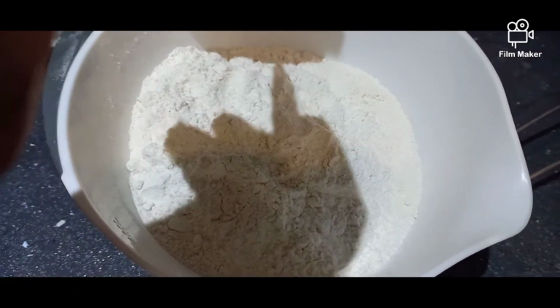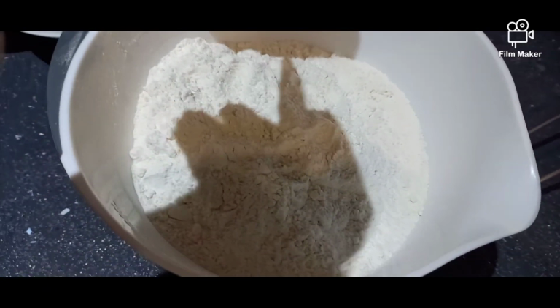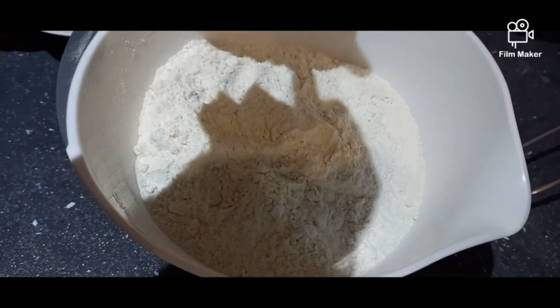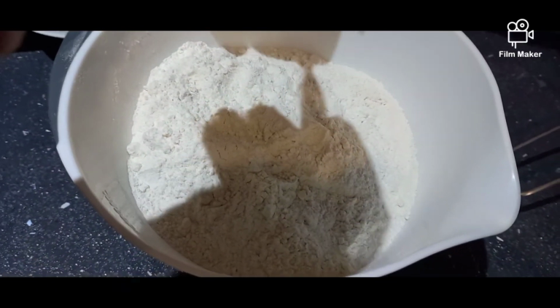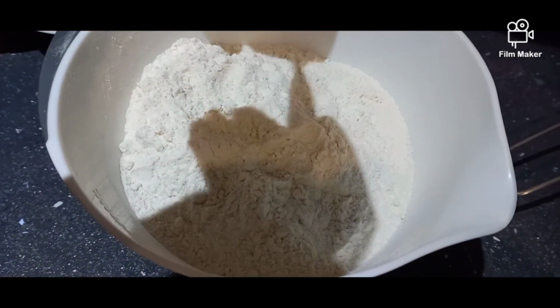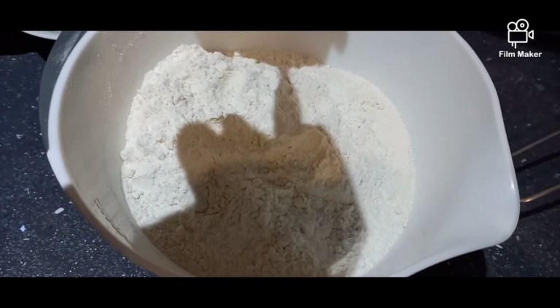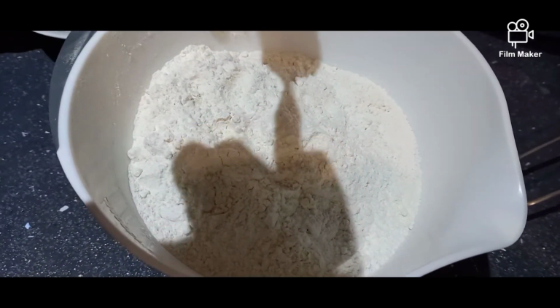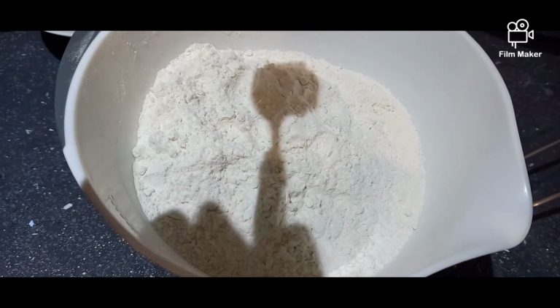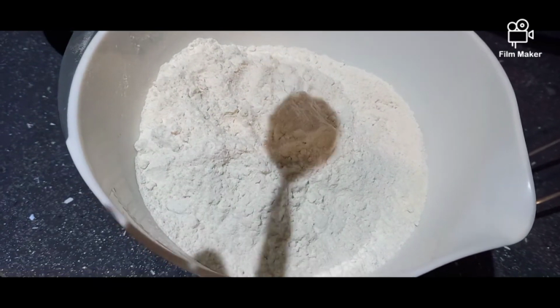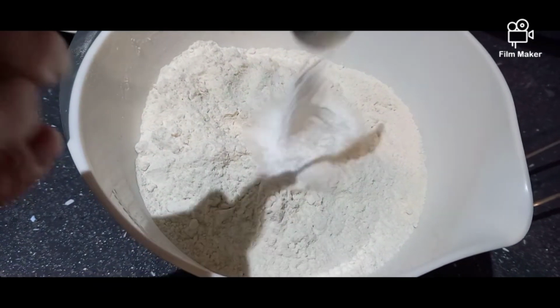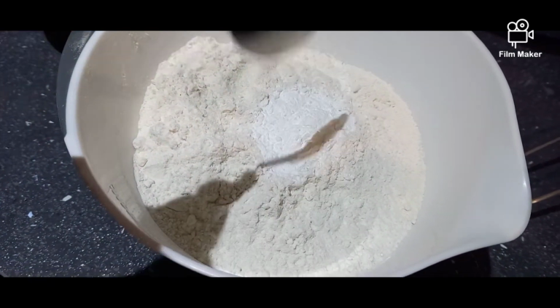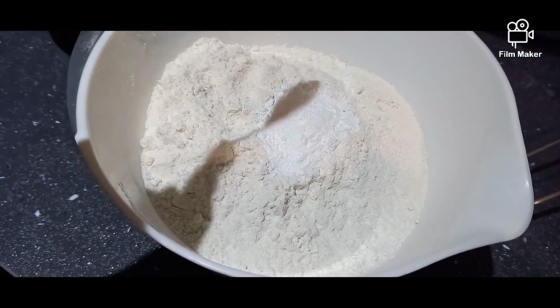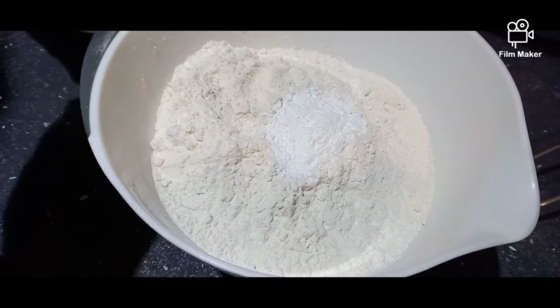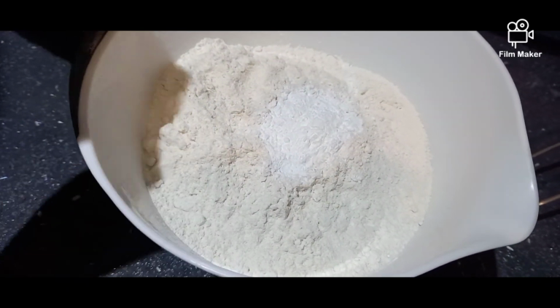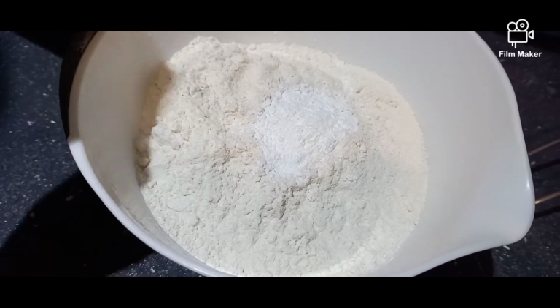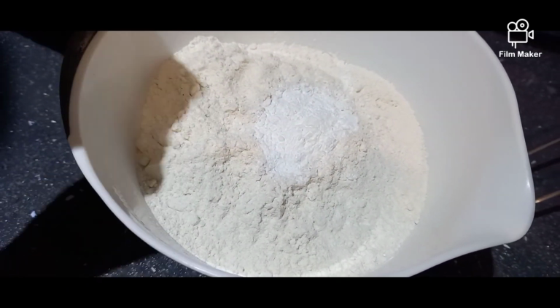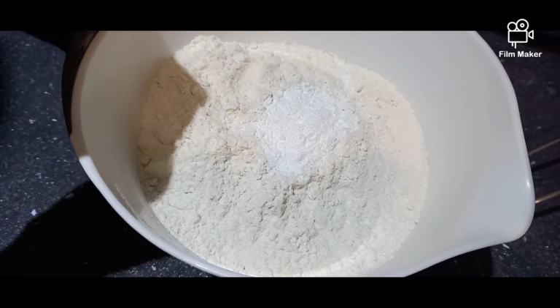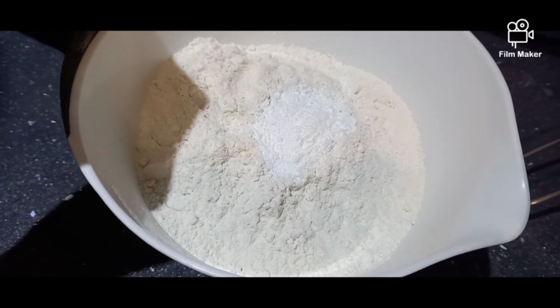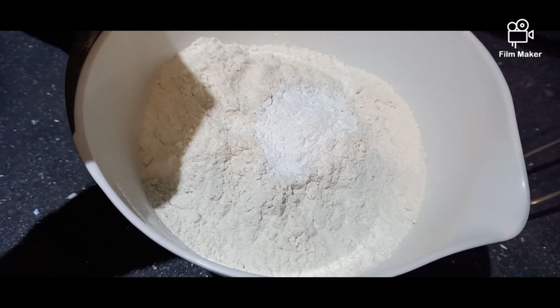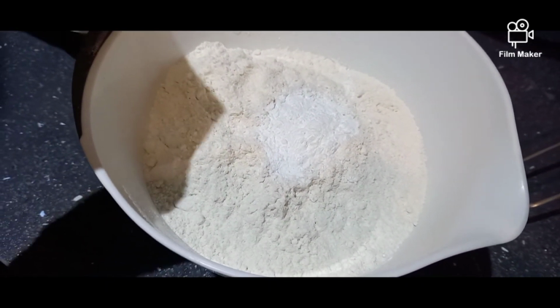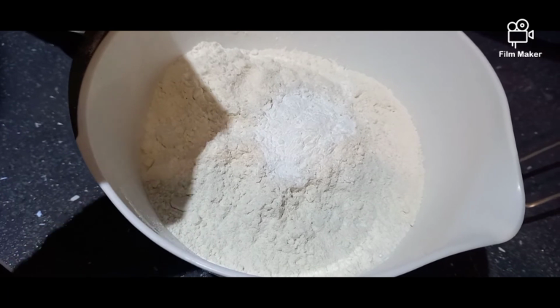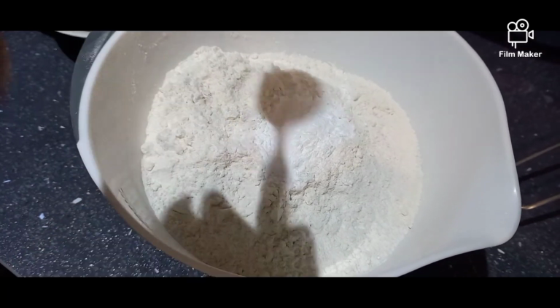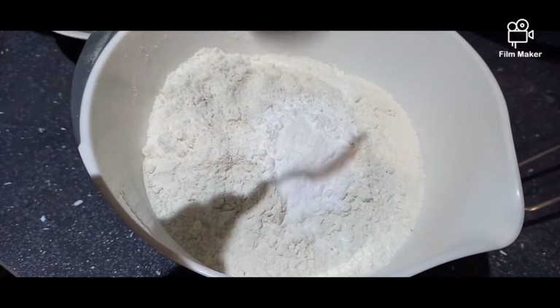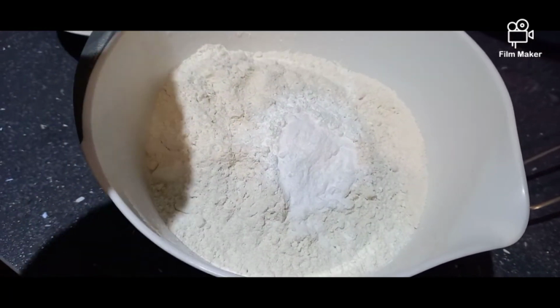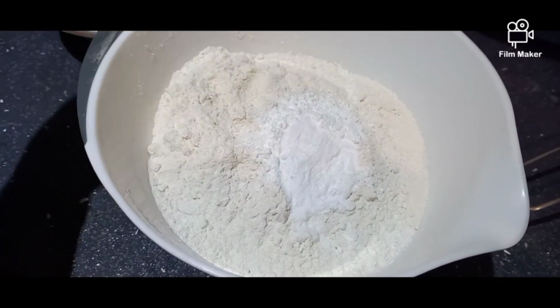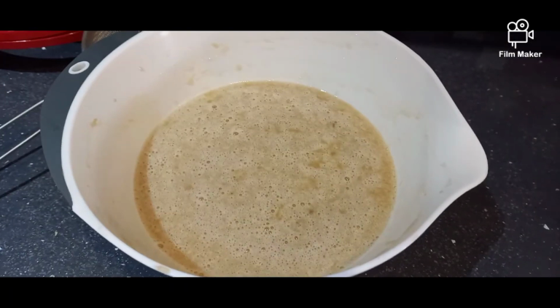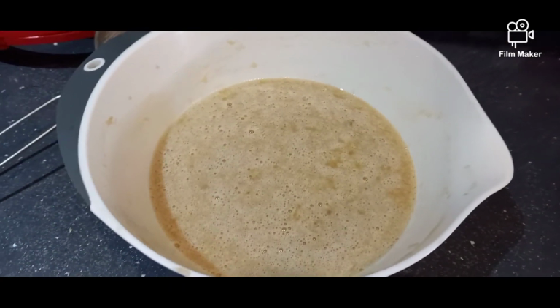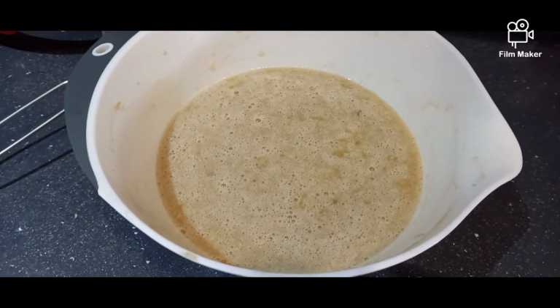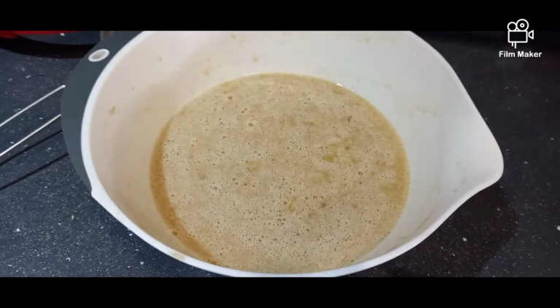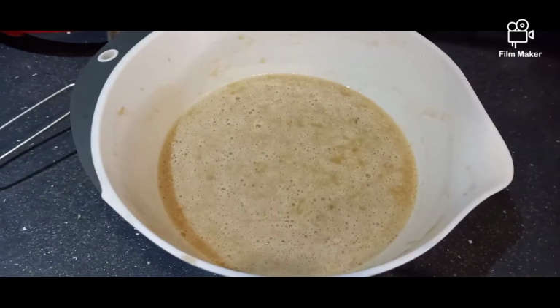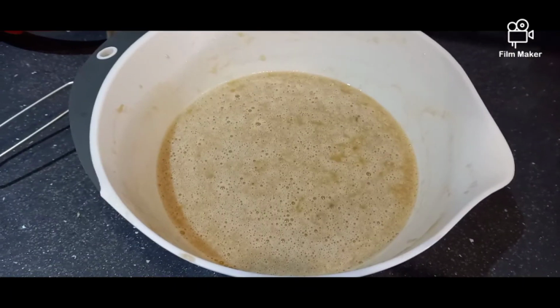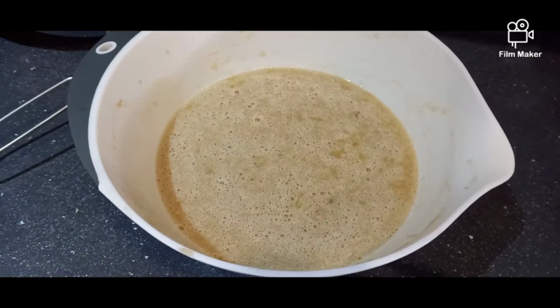Add 500 grams of flour in a bowl. To this add one teaspoon of baking powder and one teaspoon of bicarbonate of soda. Now sift all of those ingredients into the mixture.